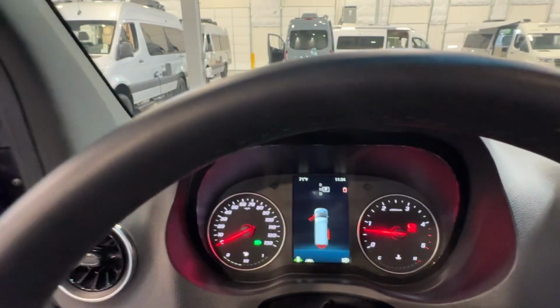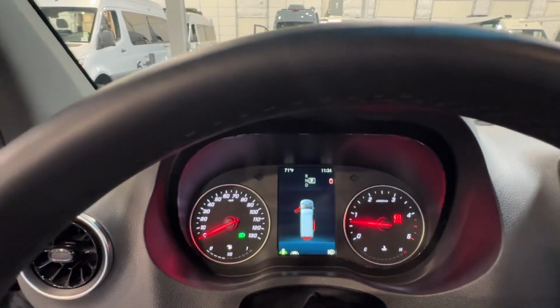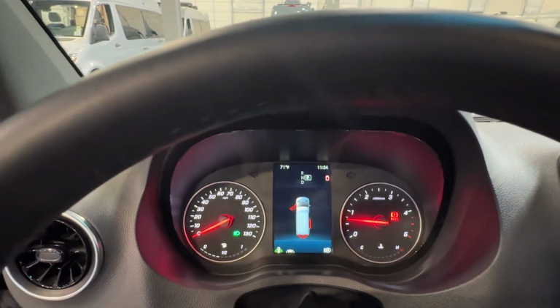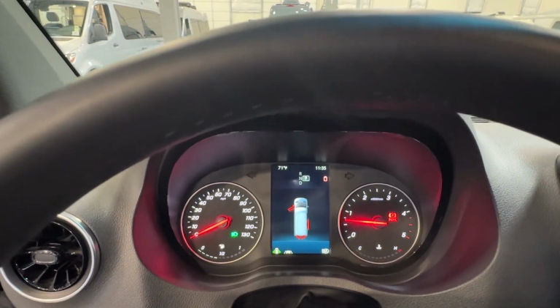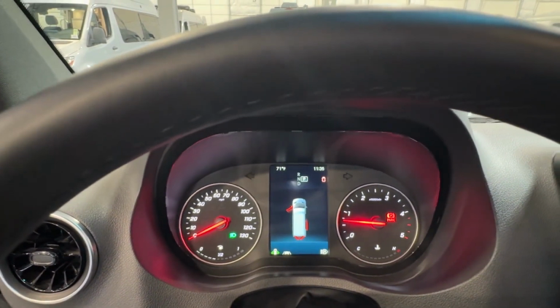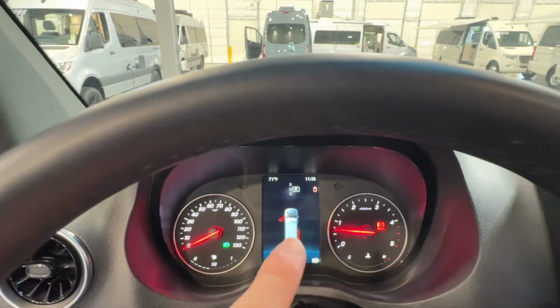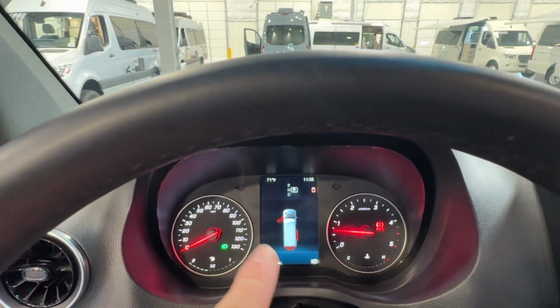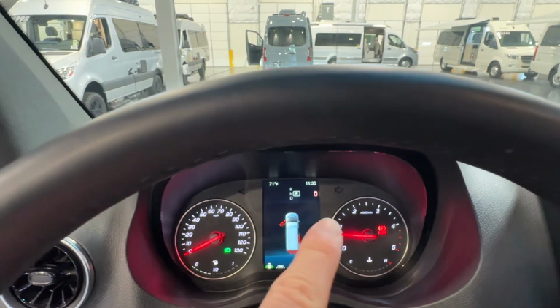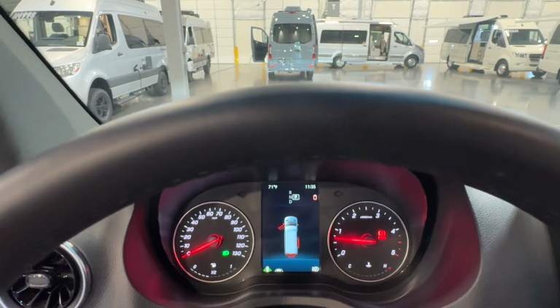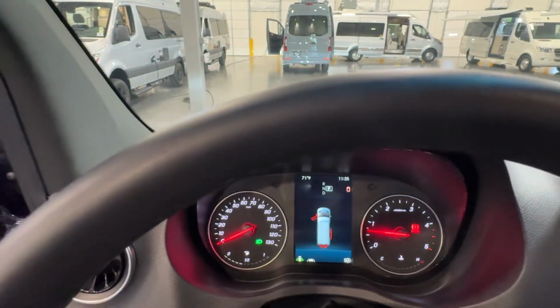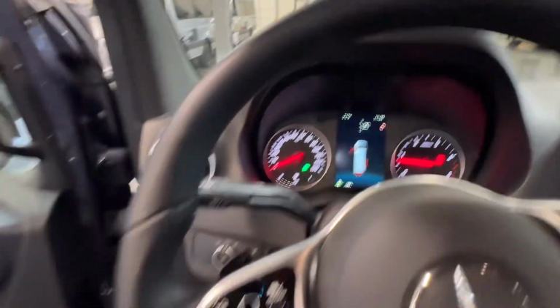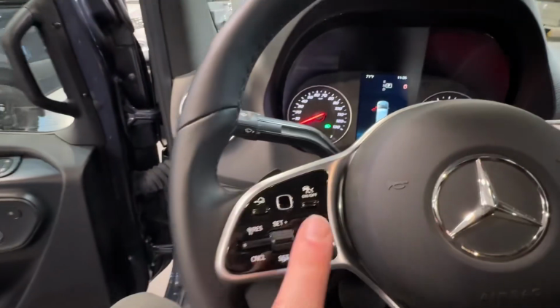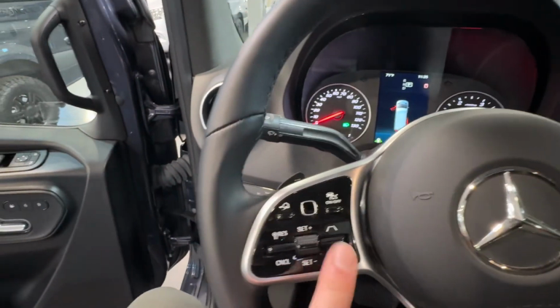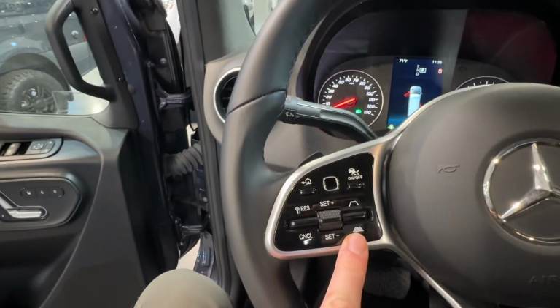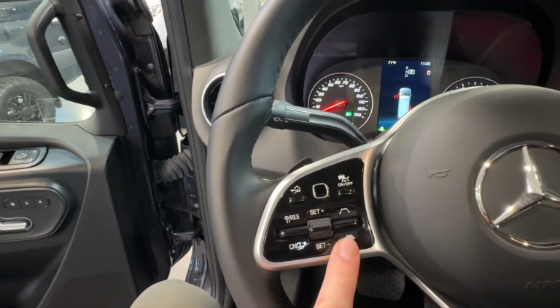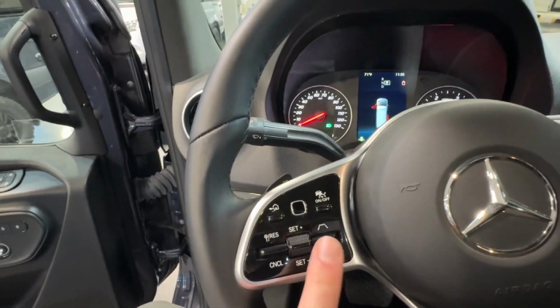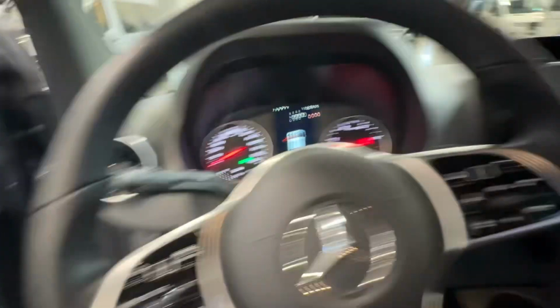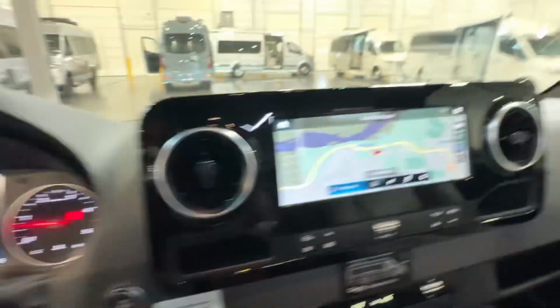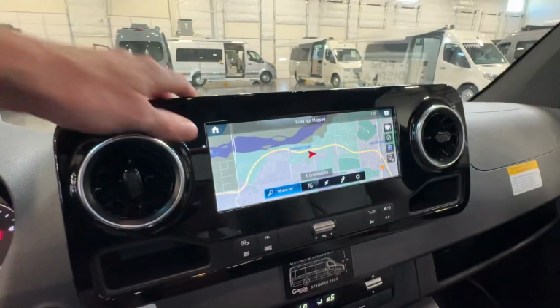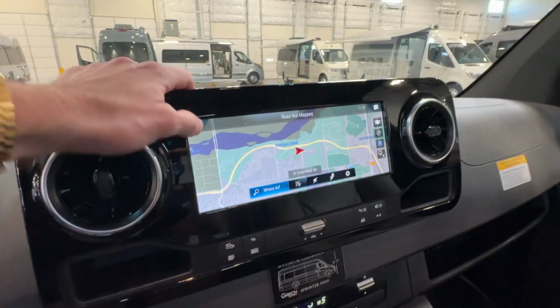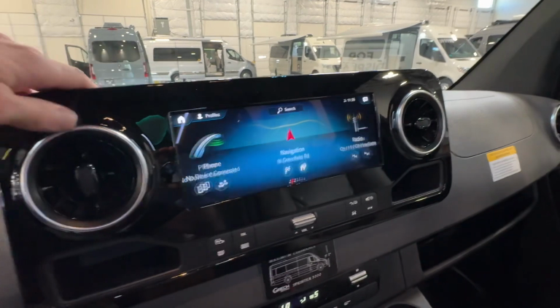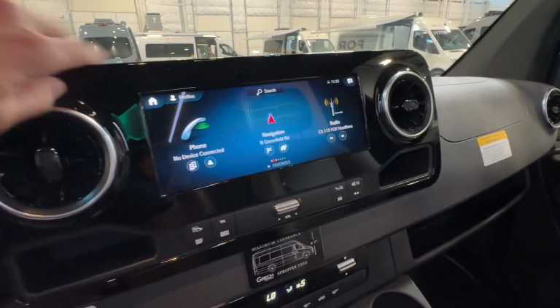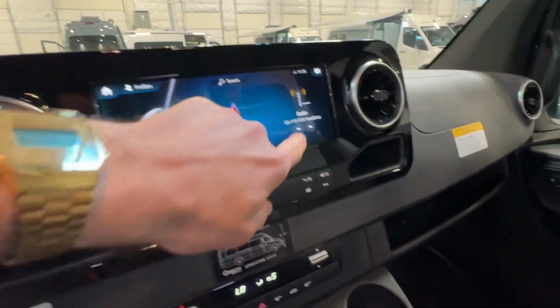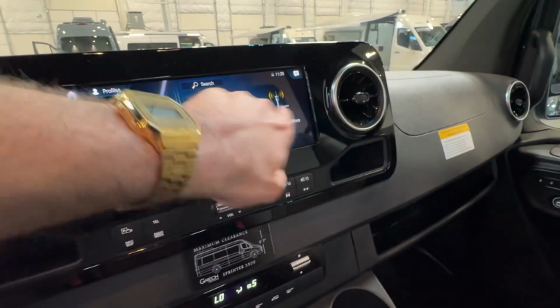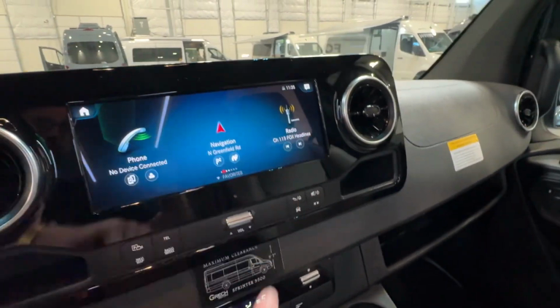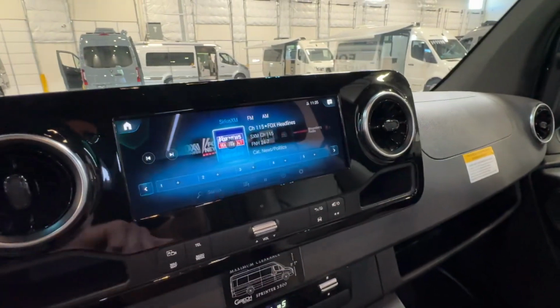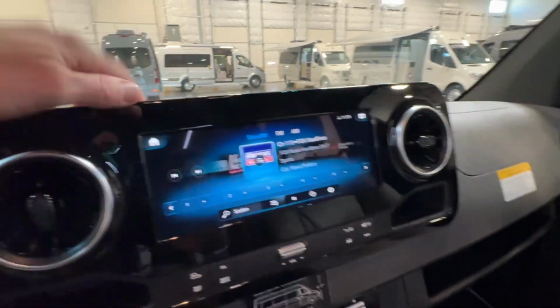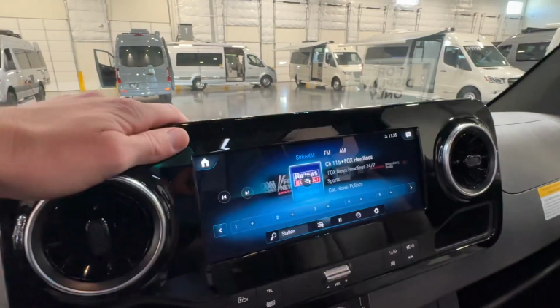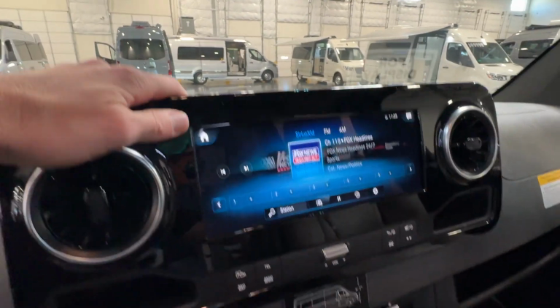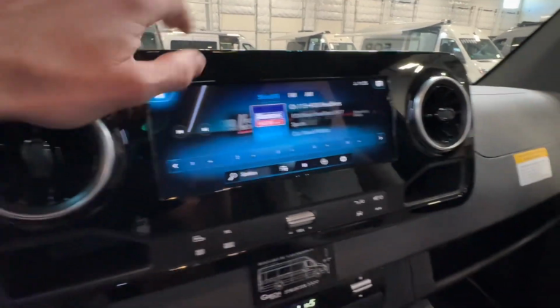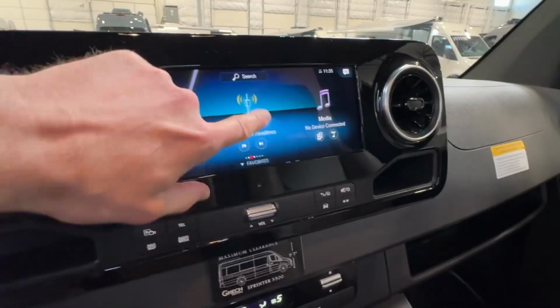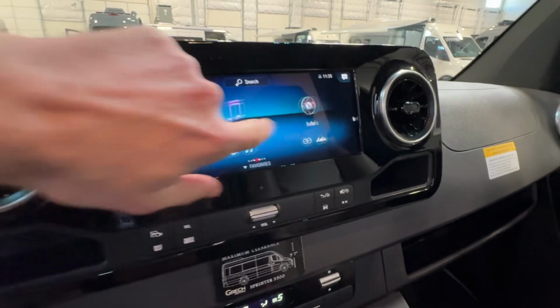This is going to be your gauge cluster. The middle part's going to be digital with analog flanking both sides. It does have the adaptive cruise control and, of course, the larger touchscreen navigation. If you click over to your radio, it does have the SiriusXM module plugged in.